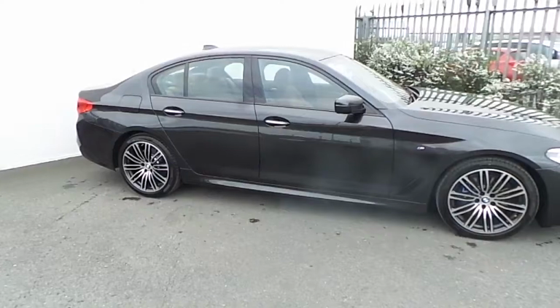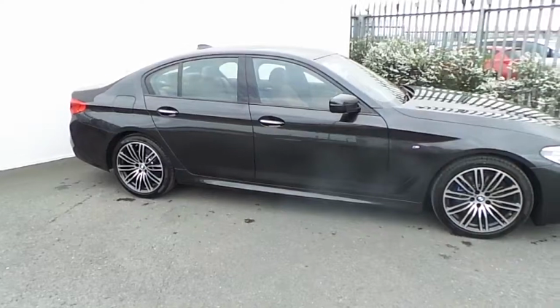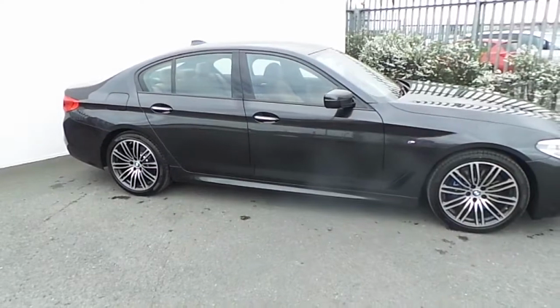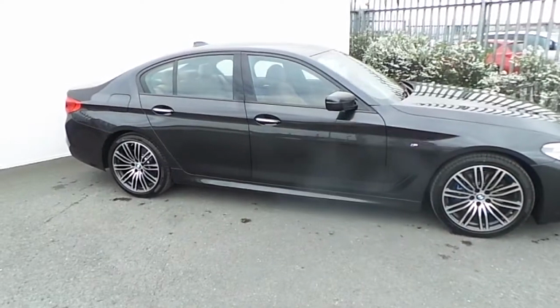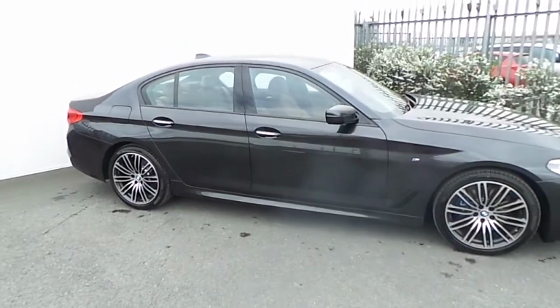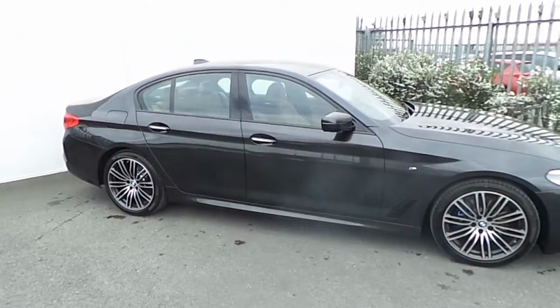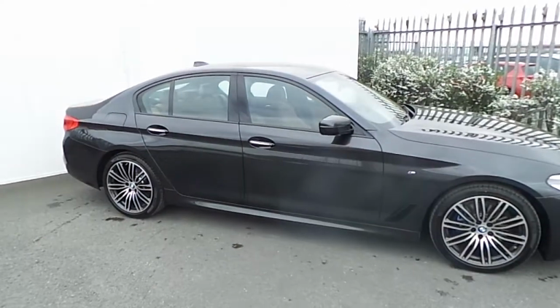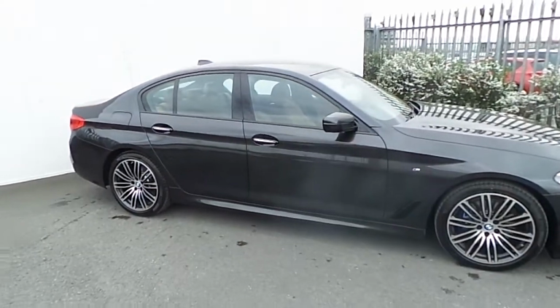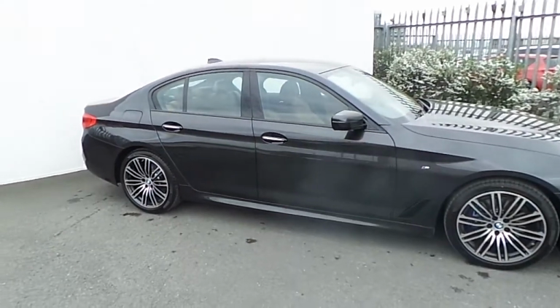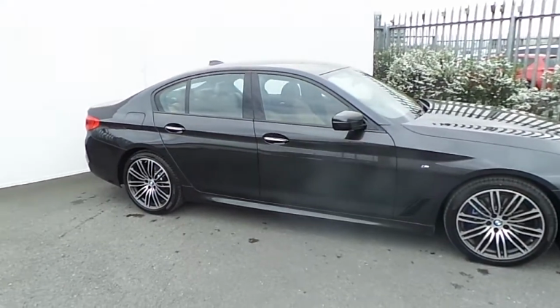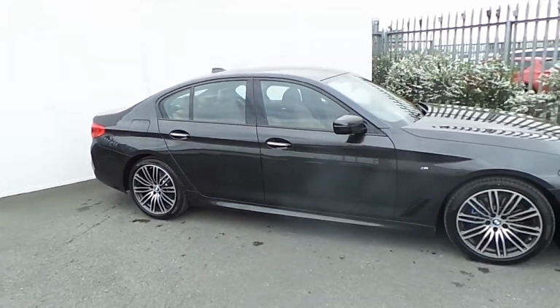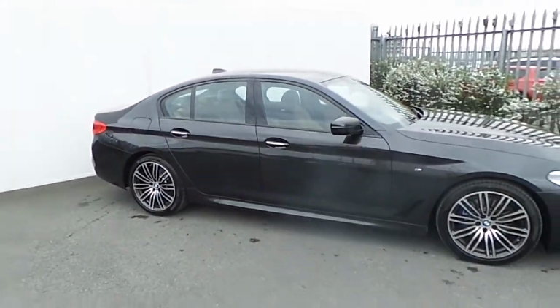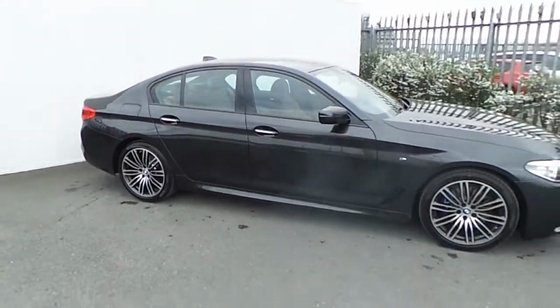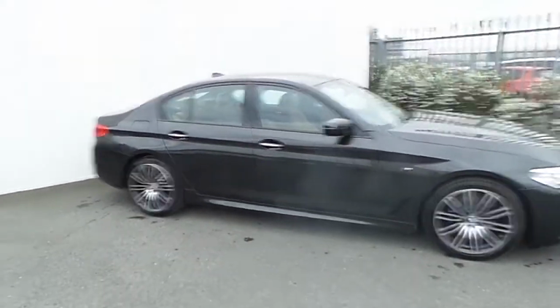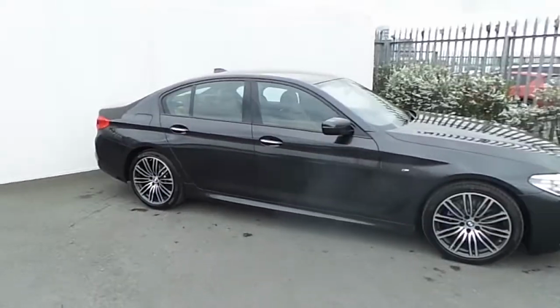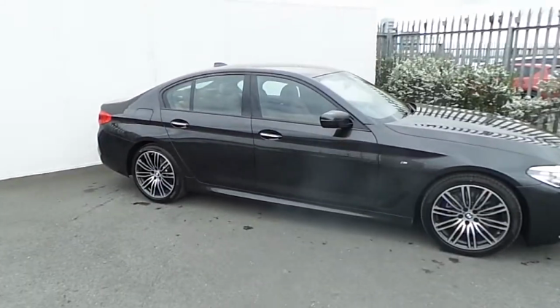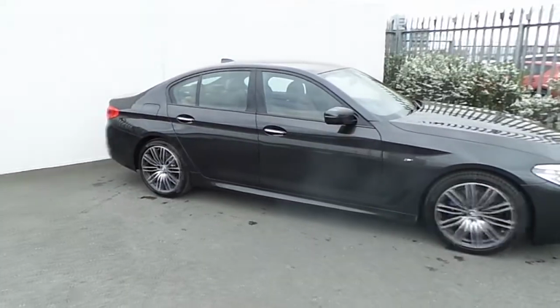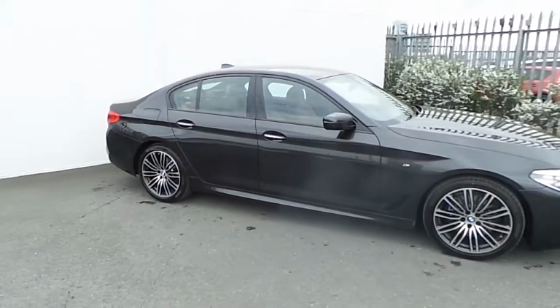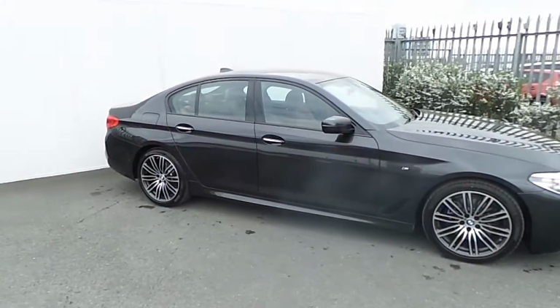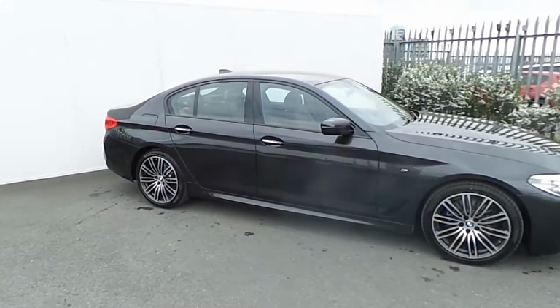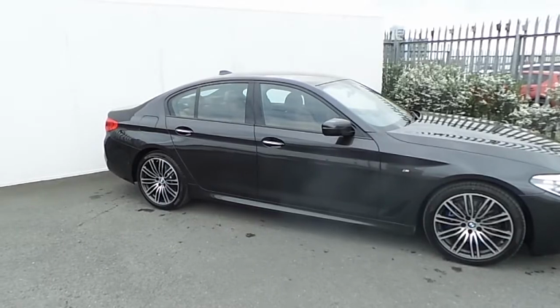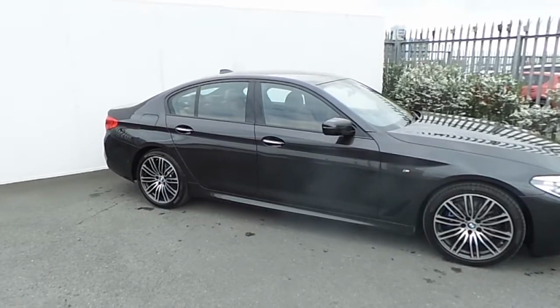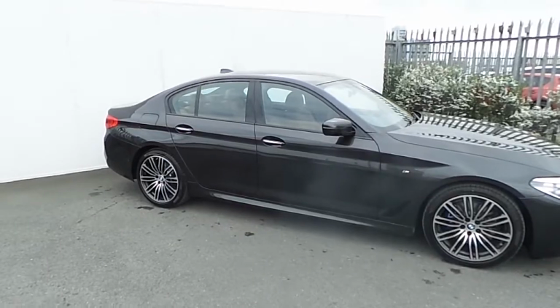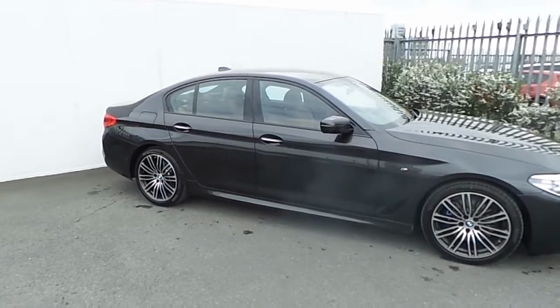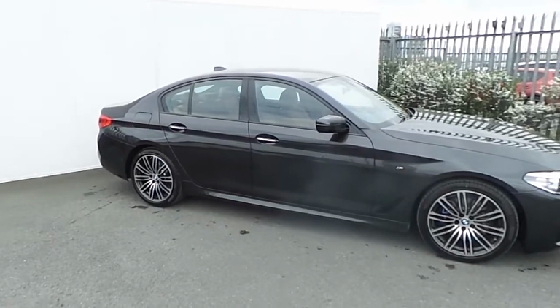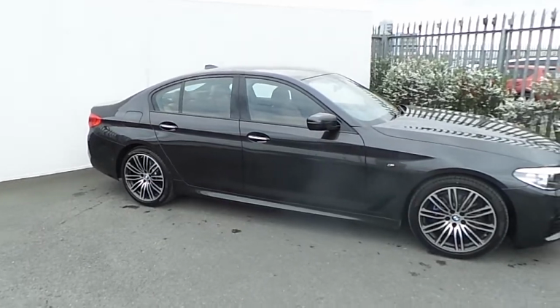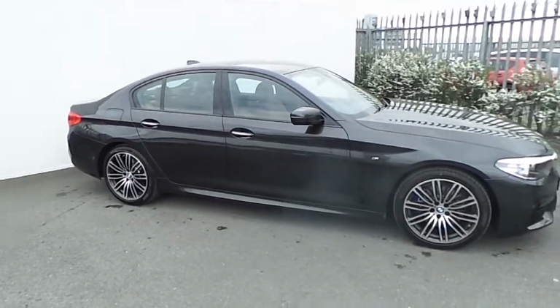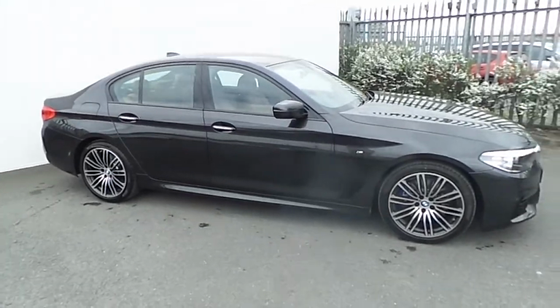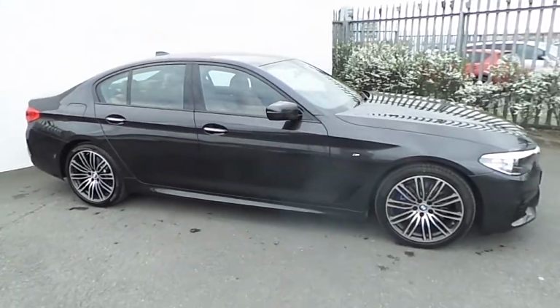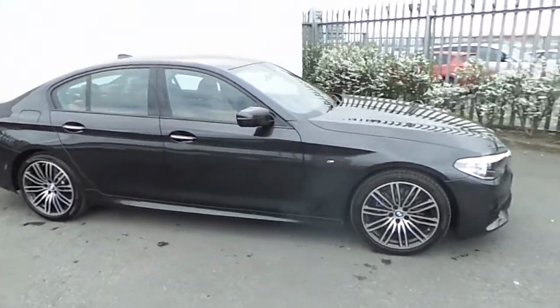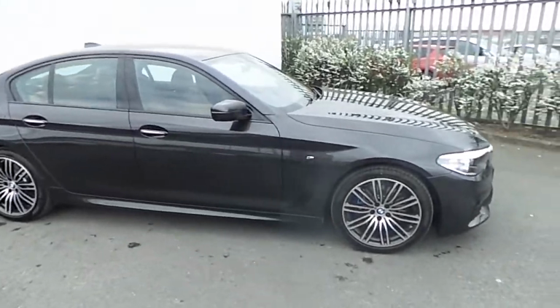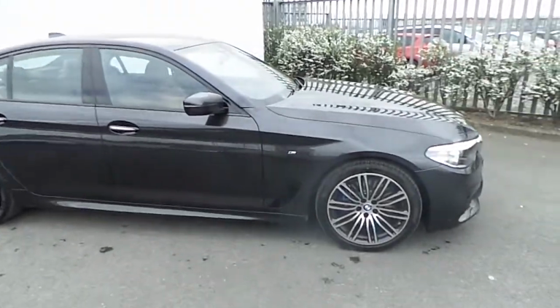Hi, Simon here from Joe Duffy BMW and today I'm going to give you a quick run through of this BMW 530D M Sport presented in Space Grey.